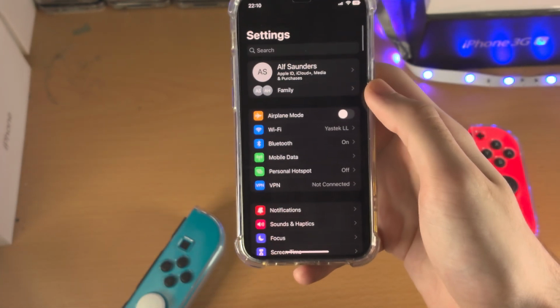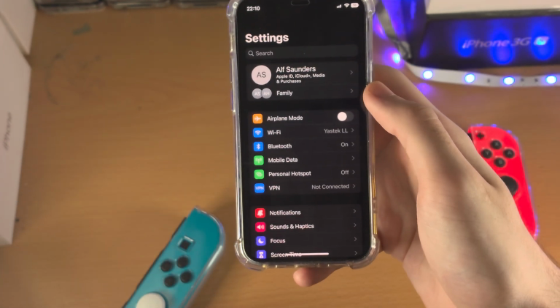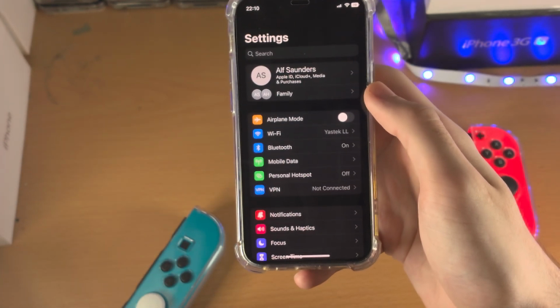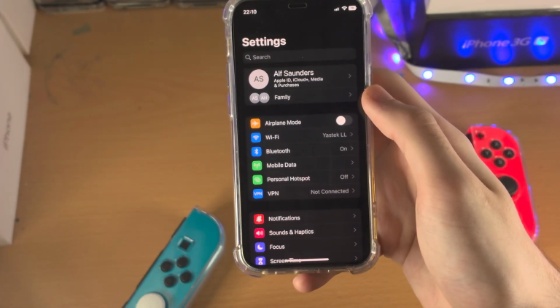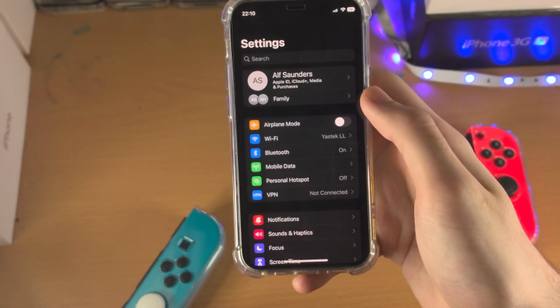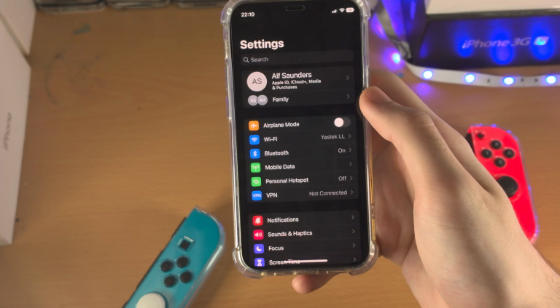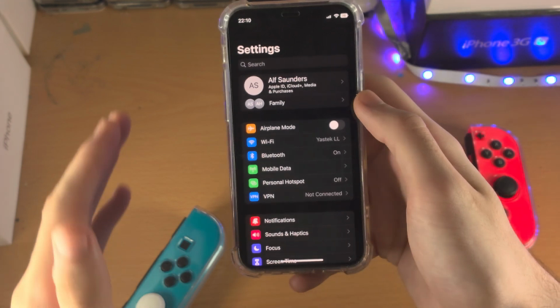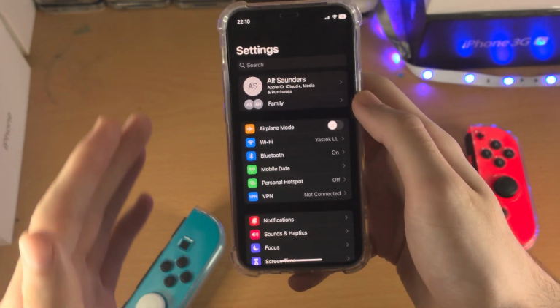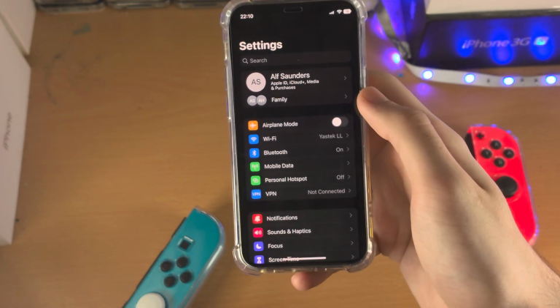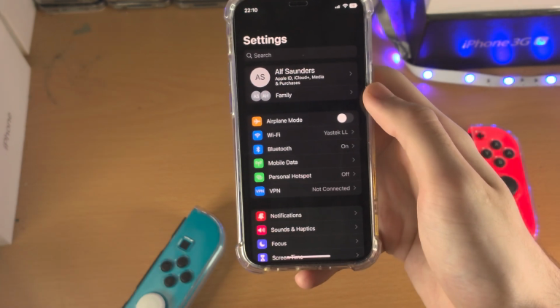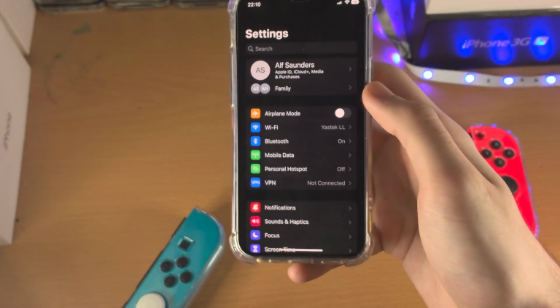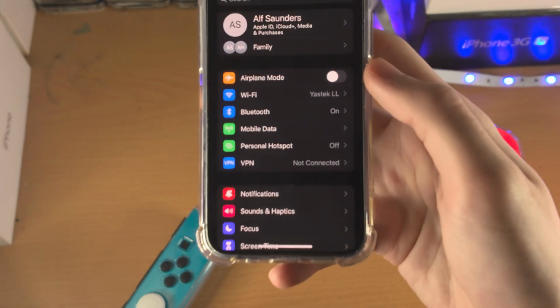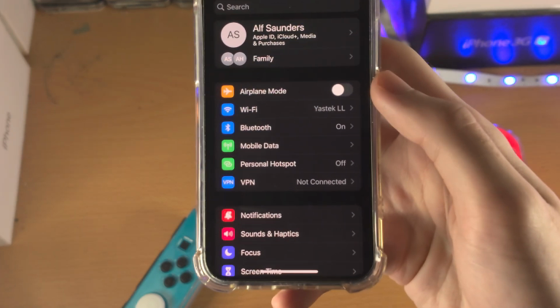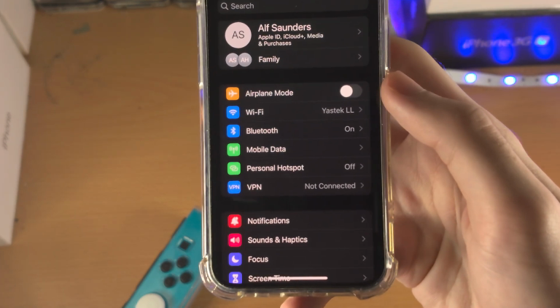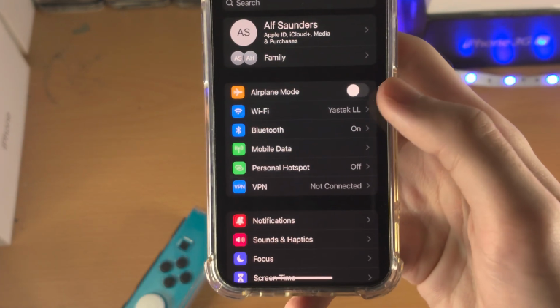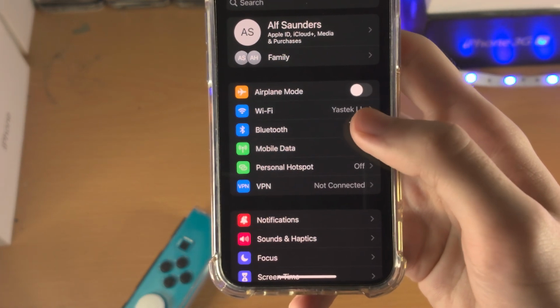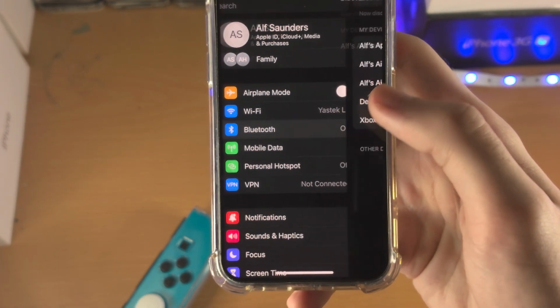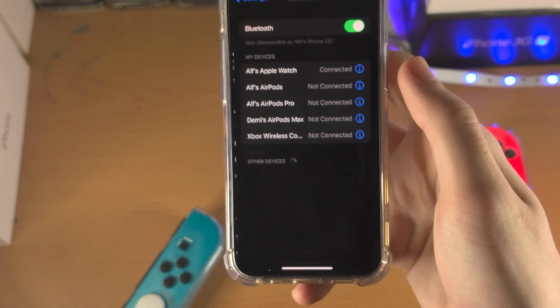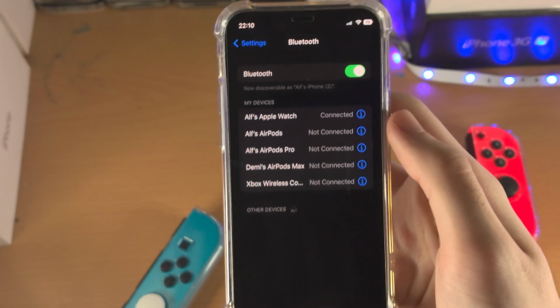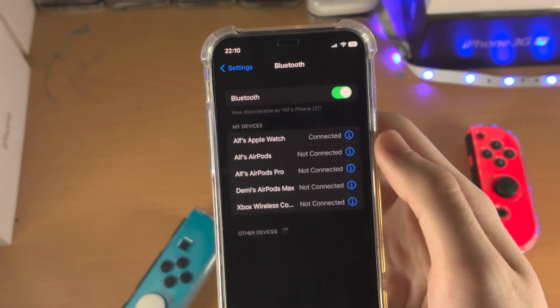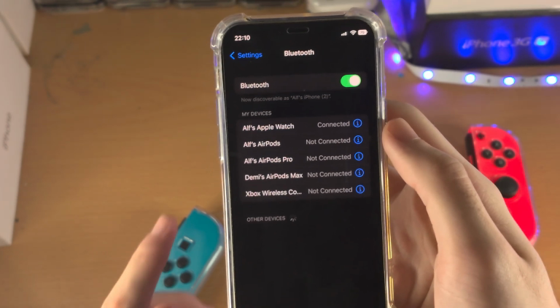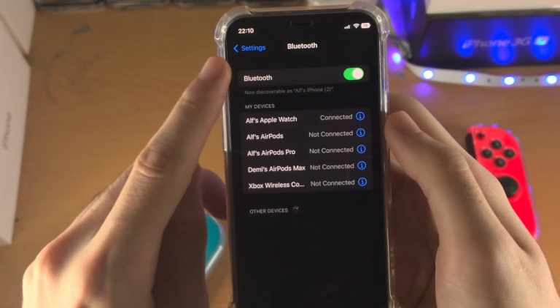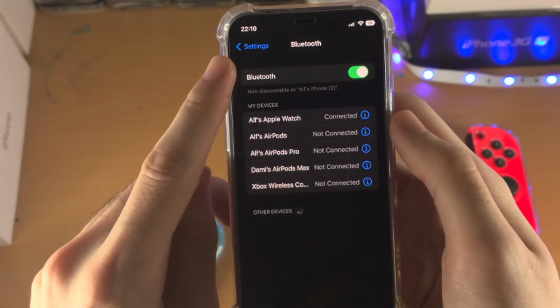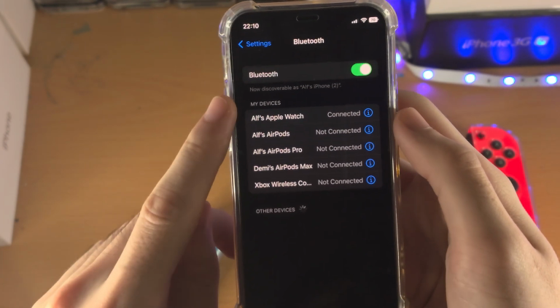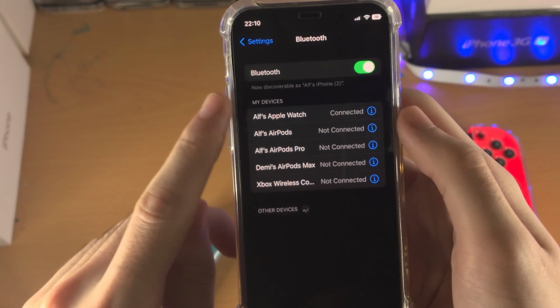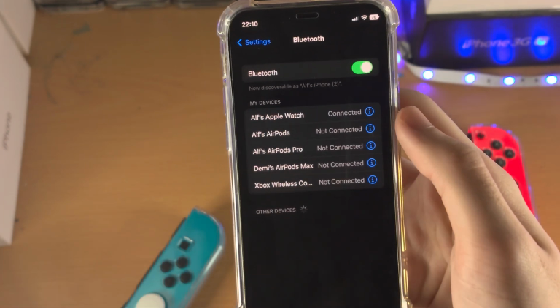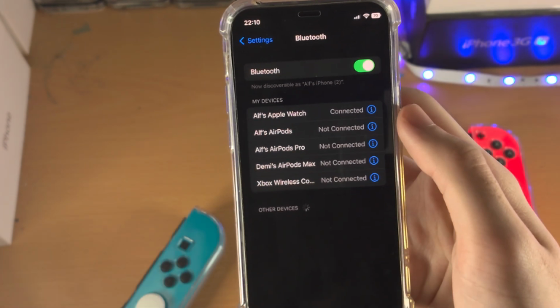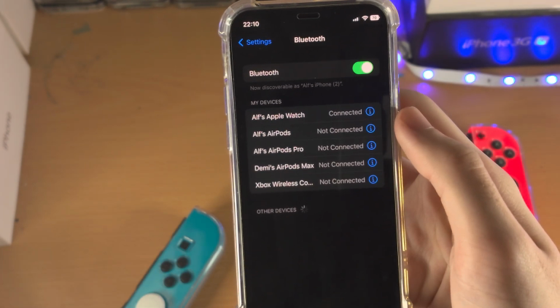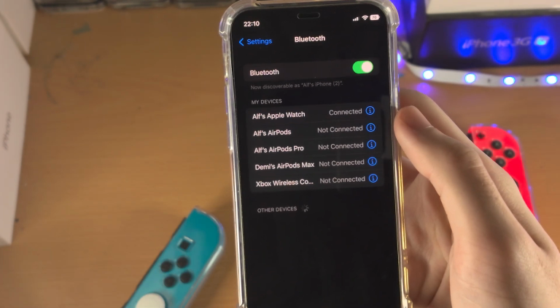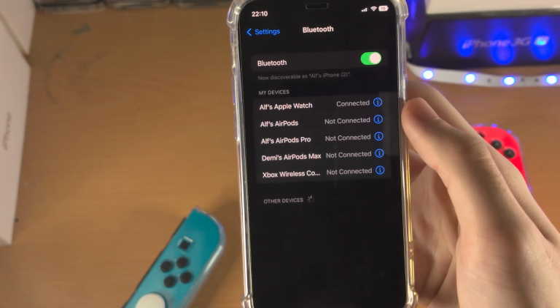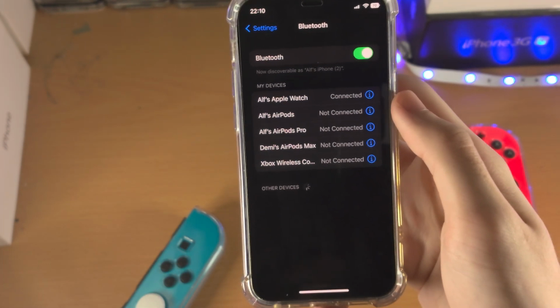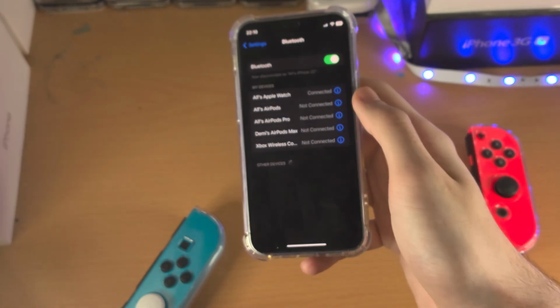Once you're on the correct iOS firmware, go to the home page of Settings. You're going to find Bluetooth — tap on Bluetooth and just make sure Bluetooth is turned on and you see the 'Now Discoverable' text.